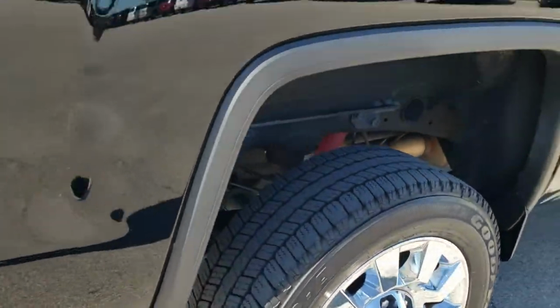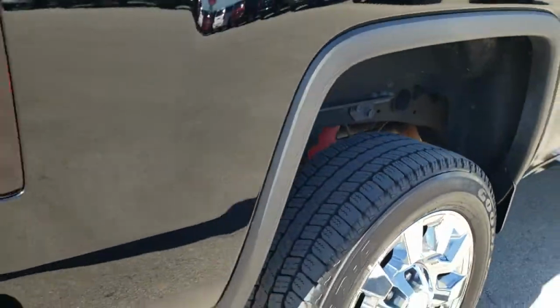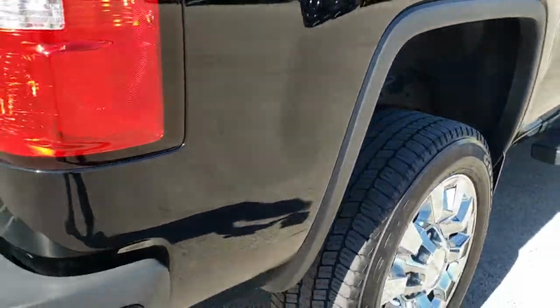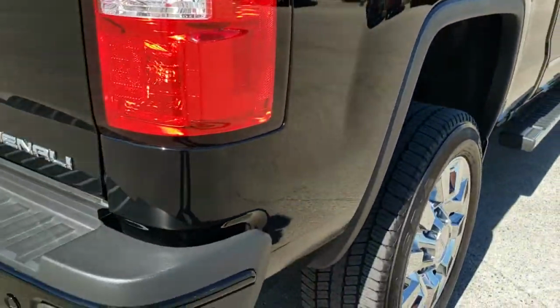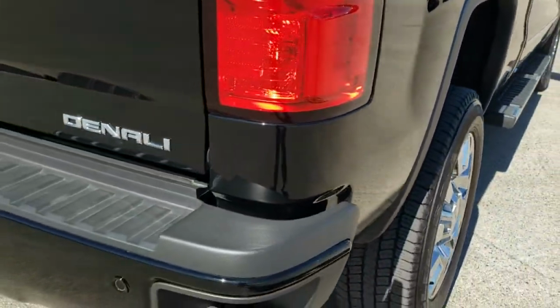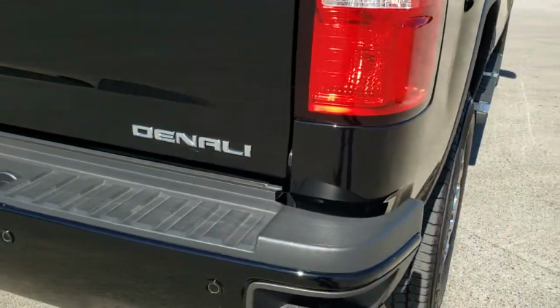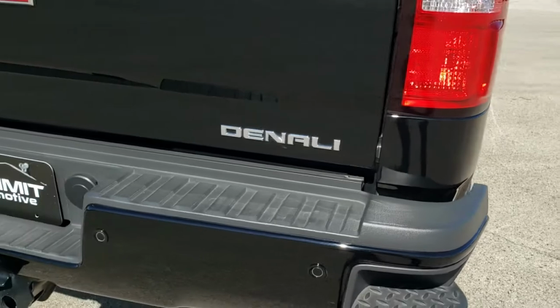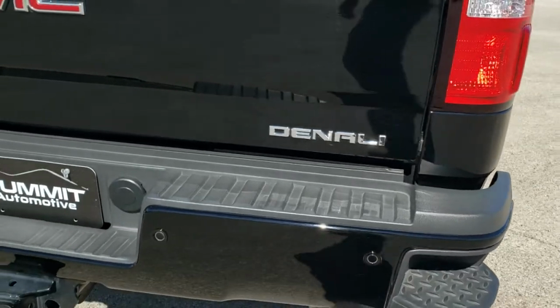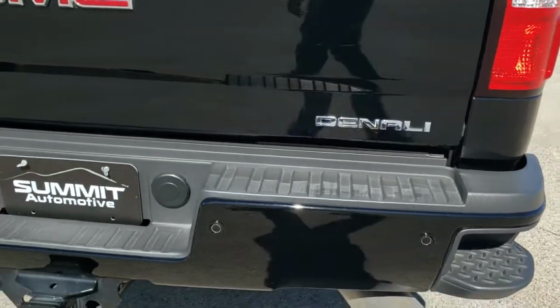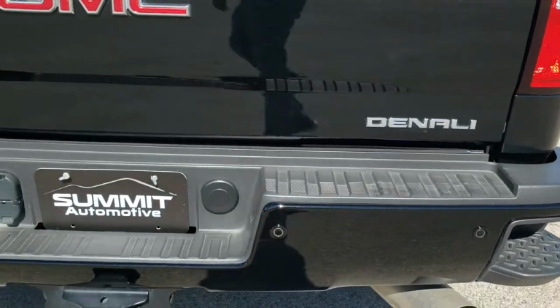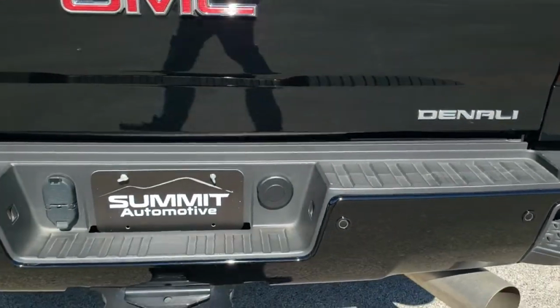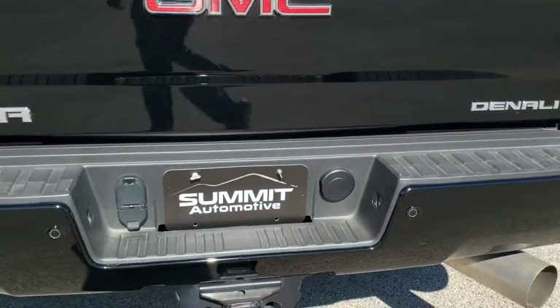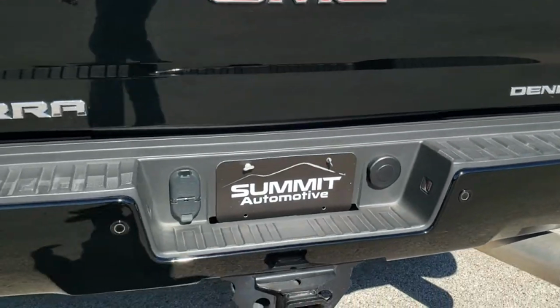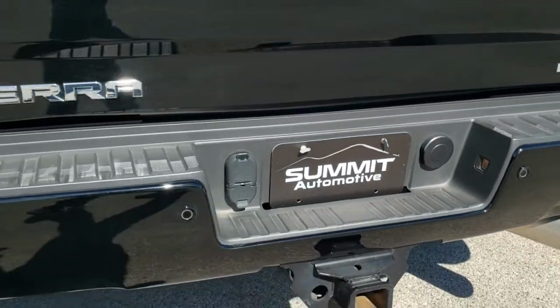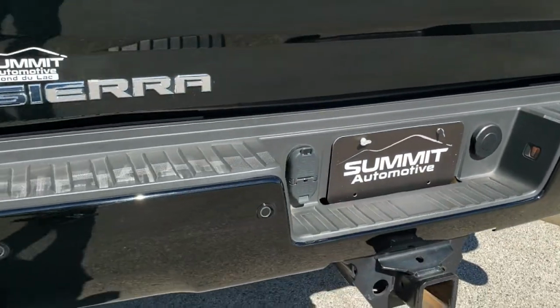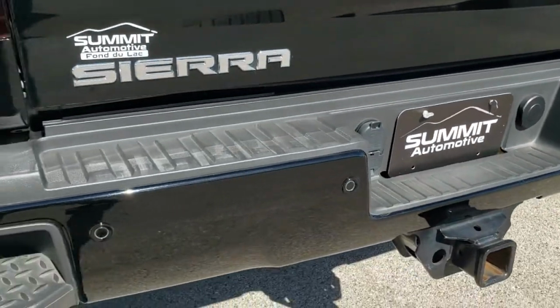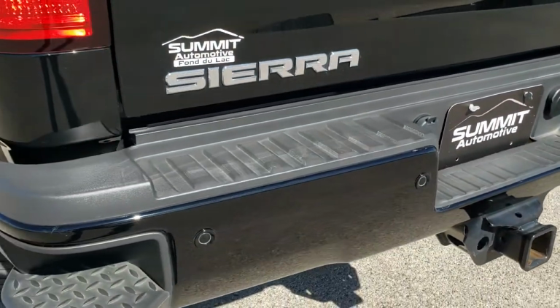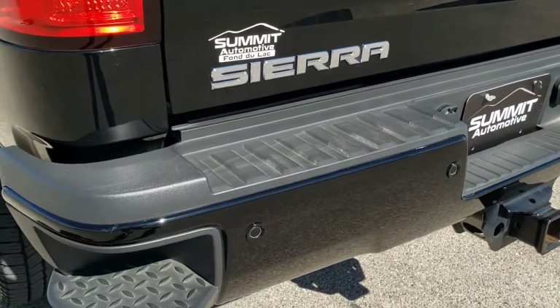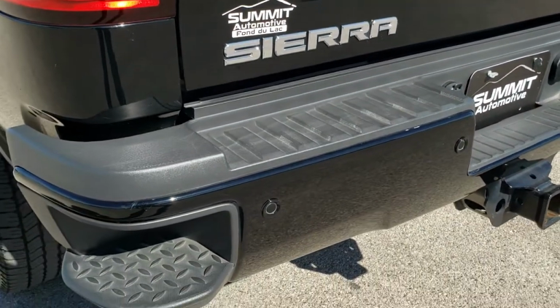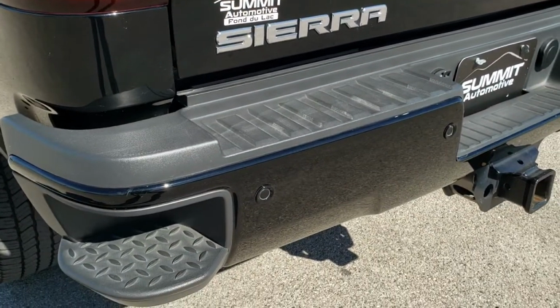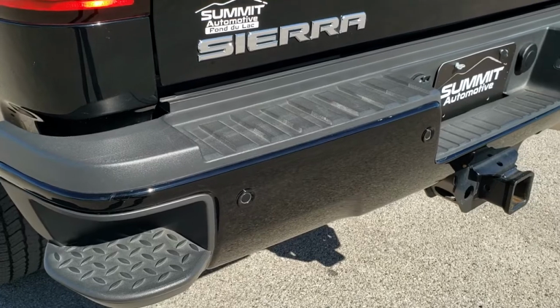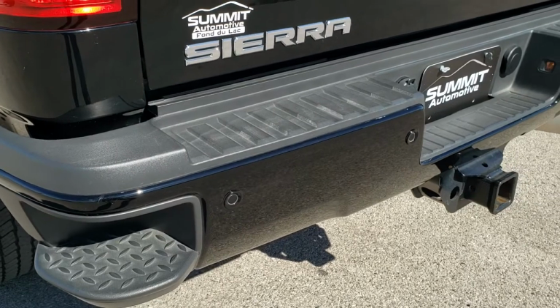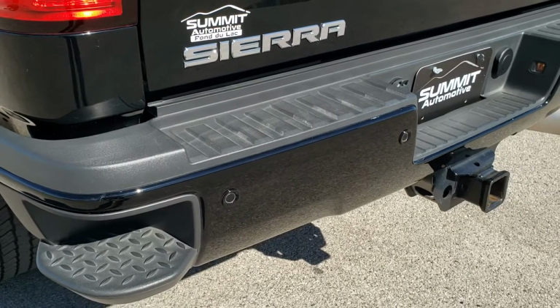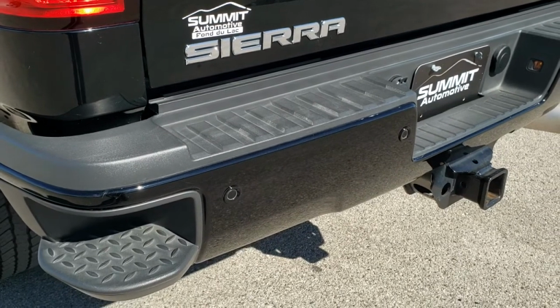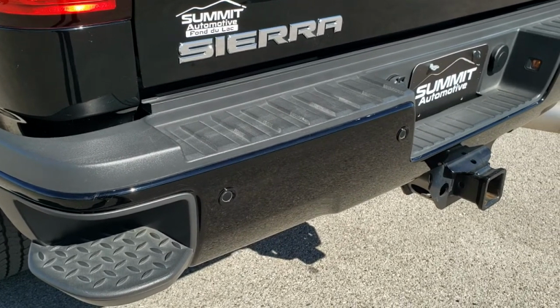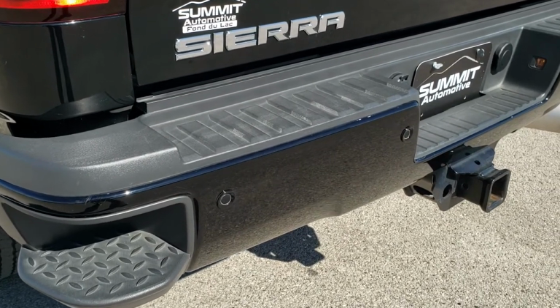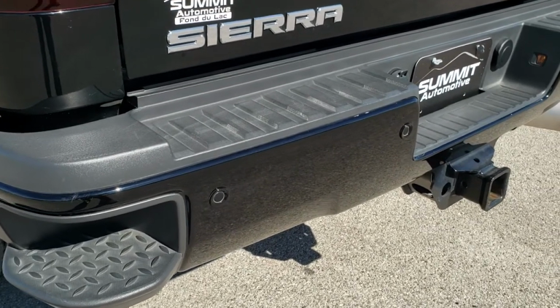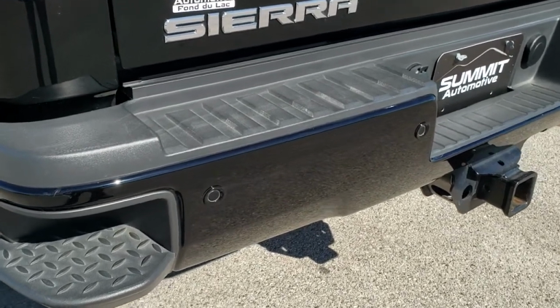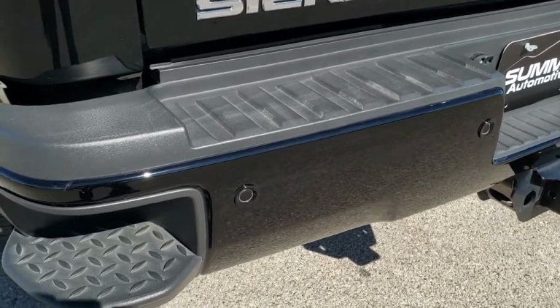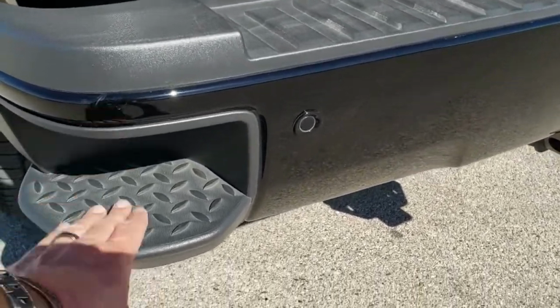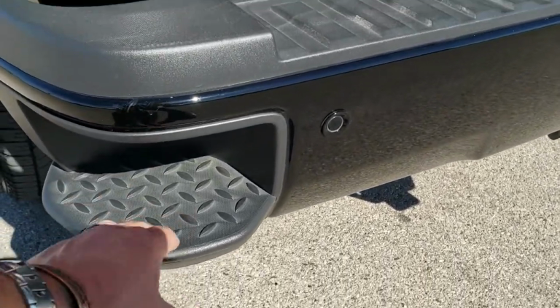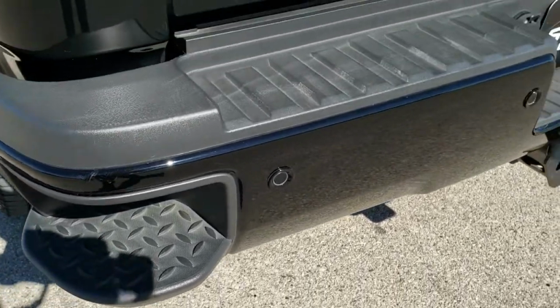As we come around to the back of the vehicle, the rear bumper is in great shape — didn't see any dents or dings. Full towing package which includes the receiver hitch, 4-pin and 7-pin wiring. You do get the rear bumper steps.